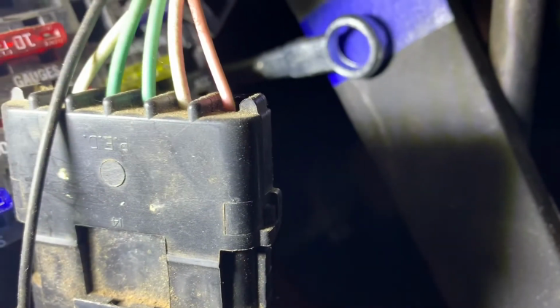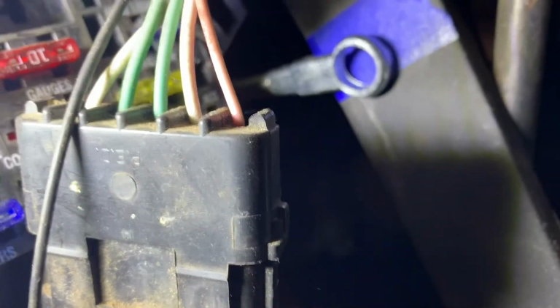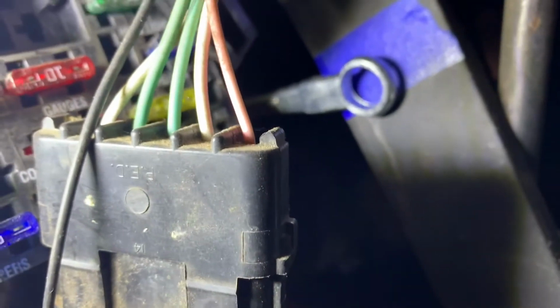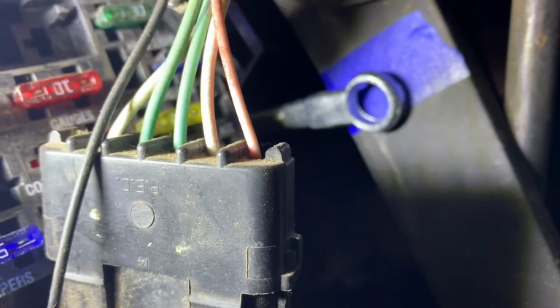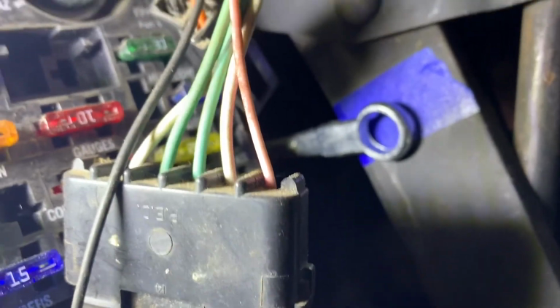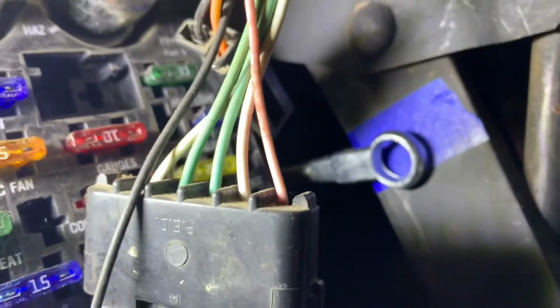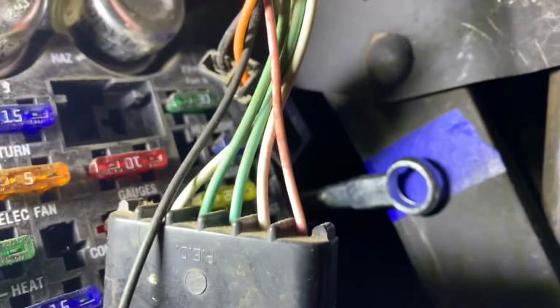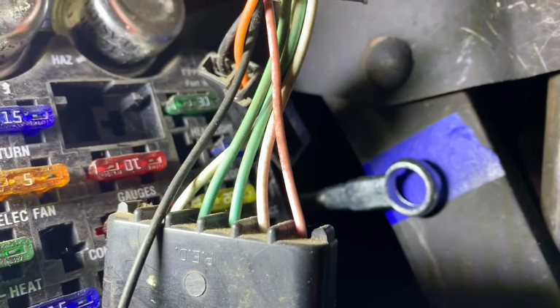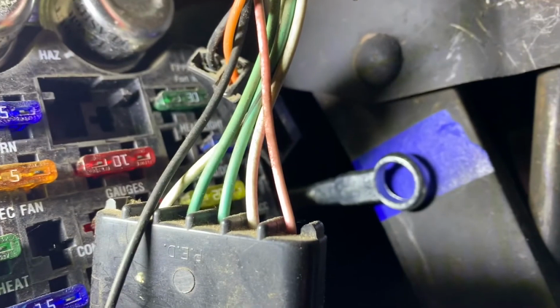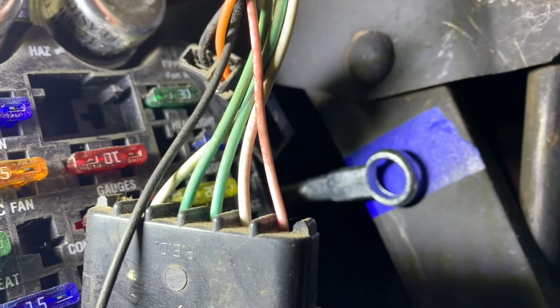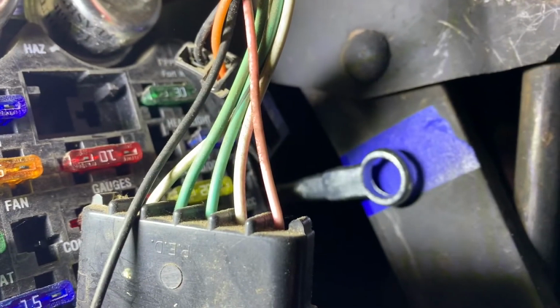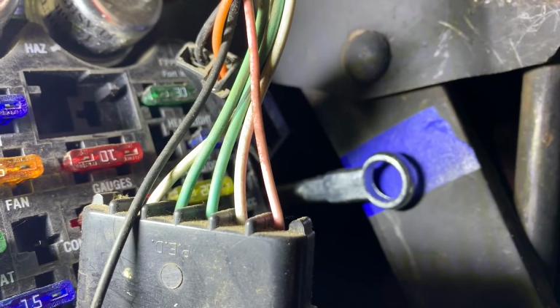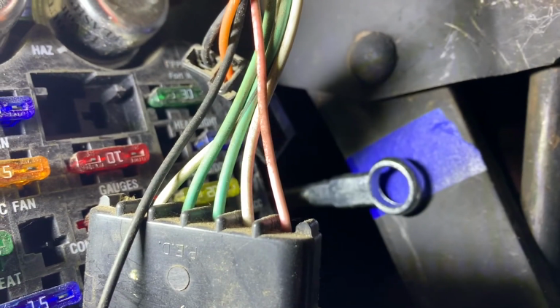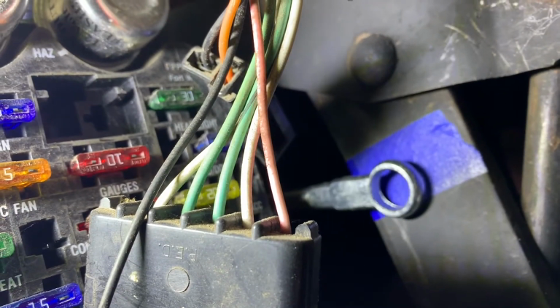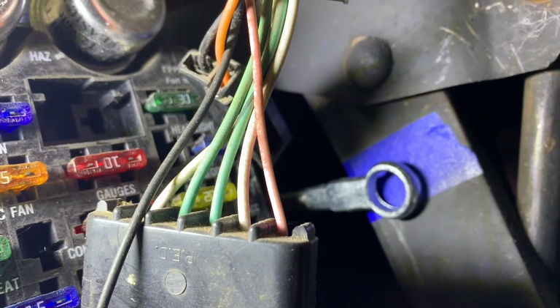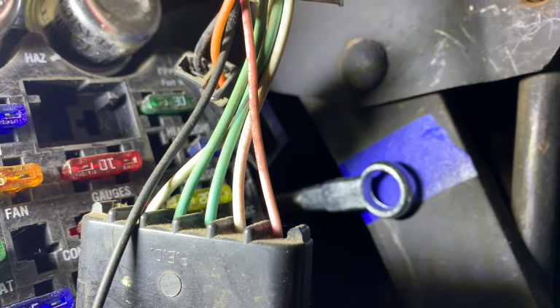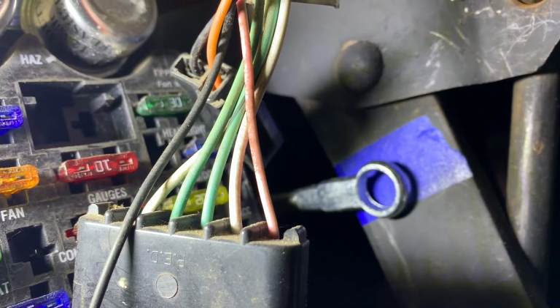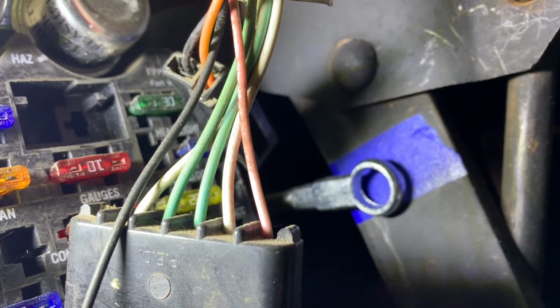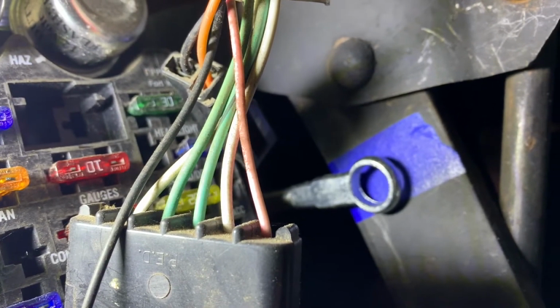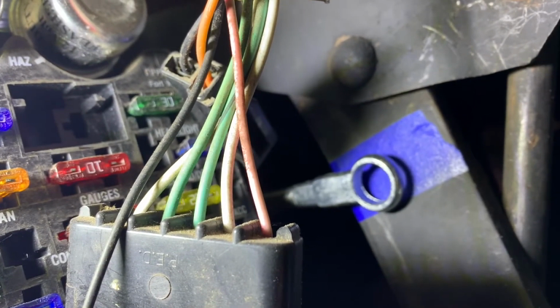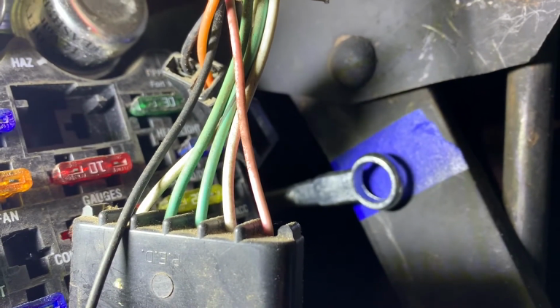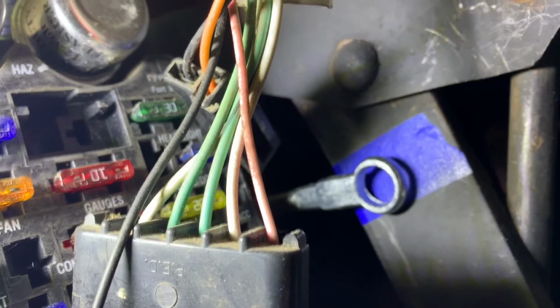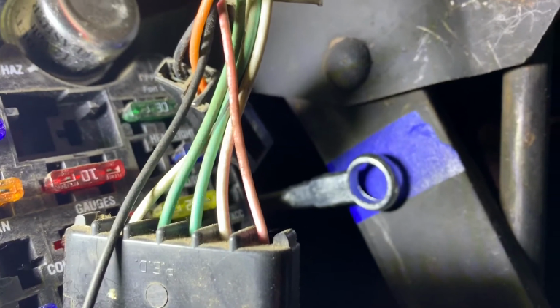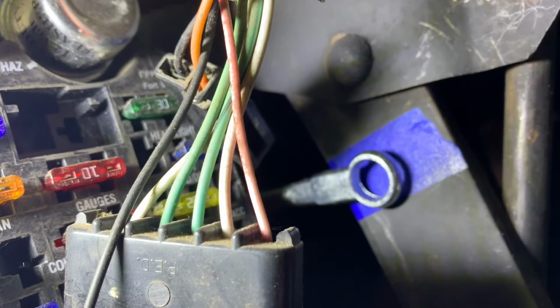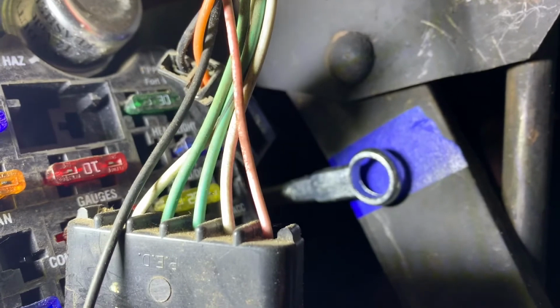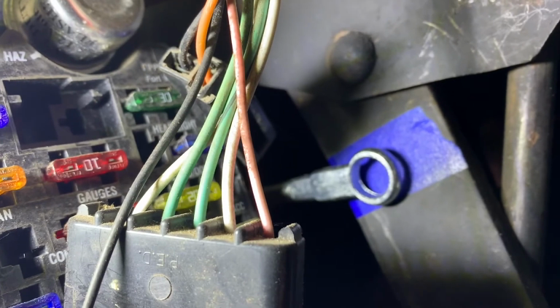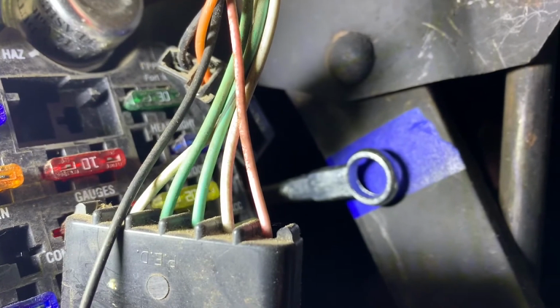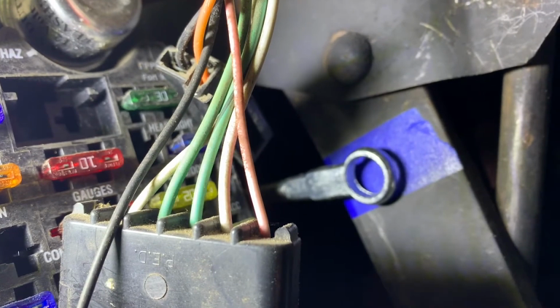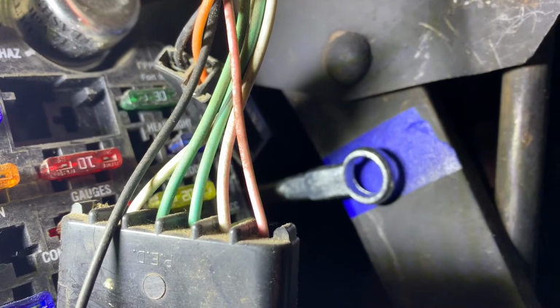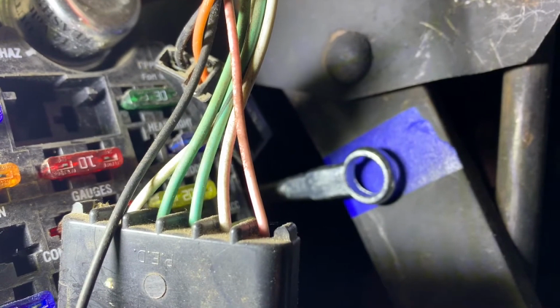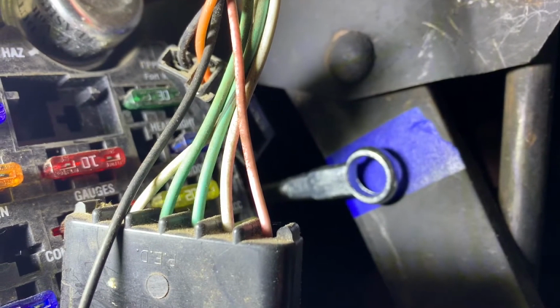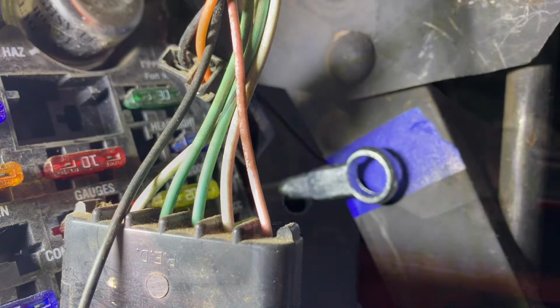We need to make a nice mark there and find a way to drill it. We're going to do it at a radius so it goes down, pushes in, and doesn't put a bind on it. We'll be back soon.